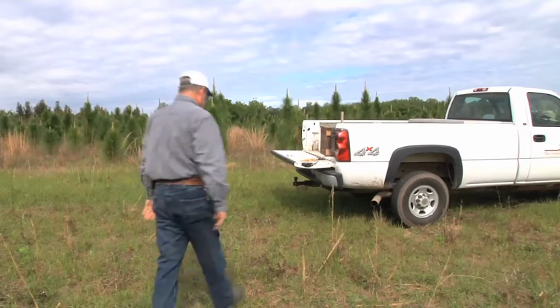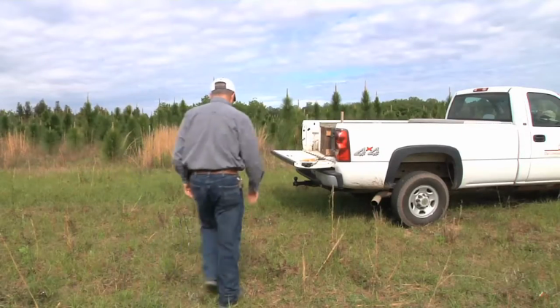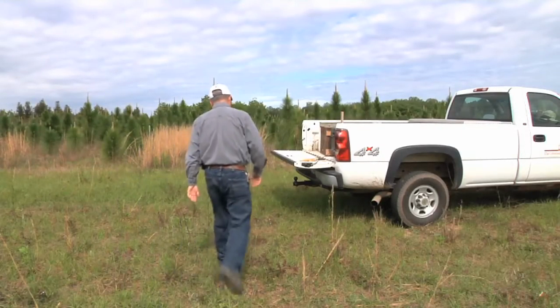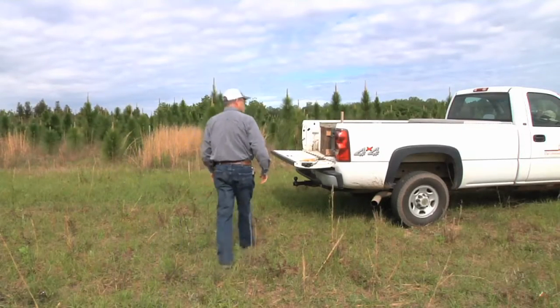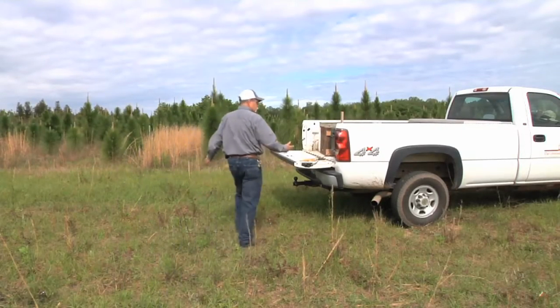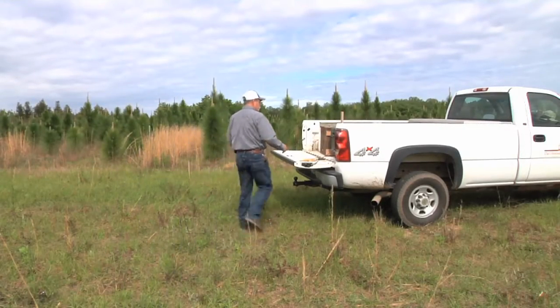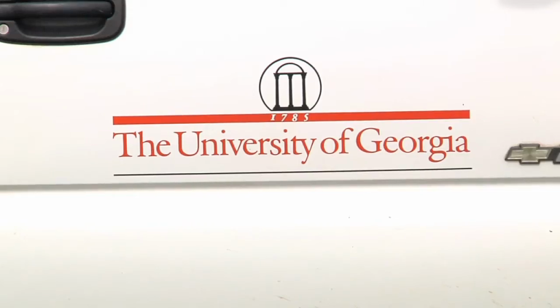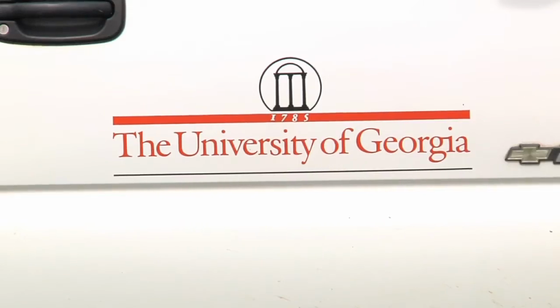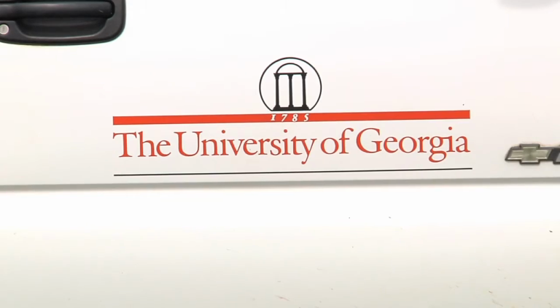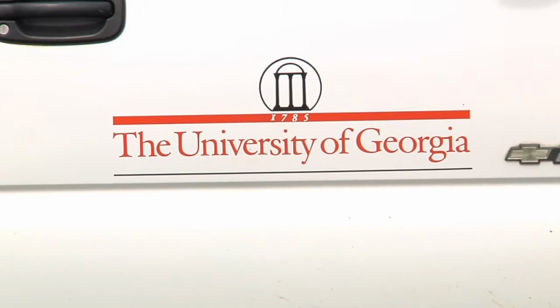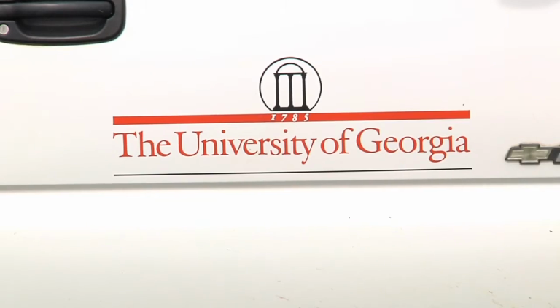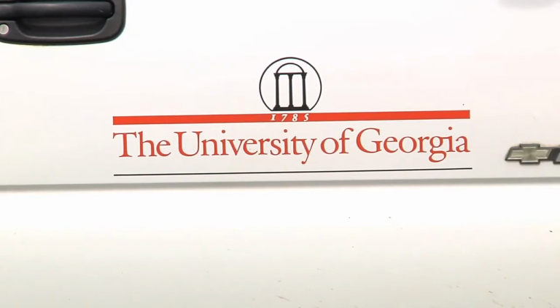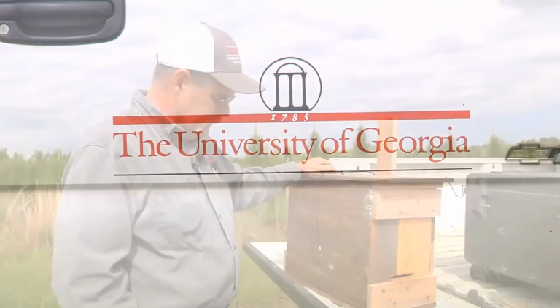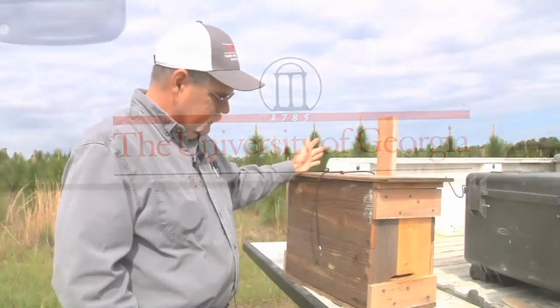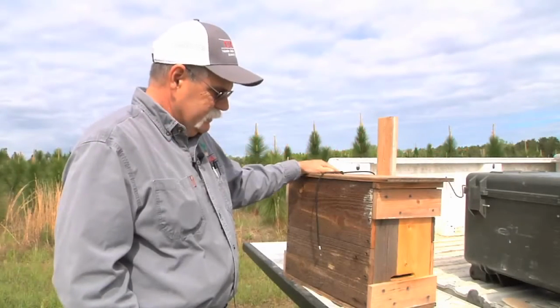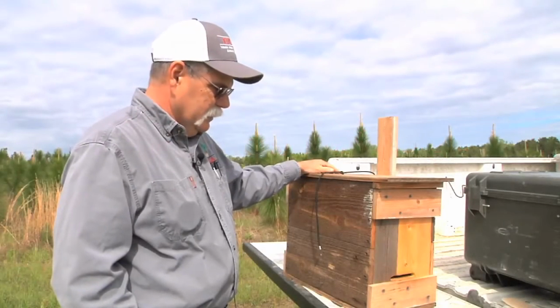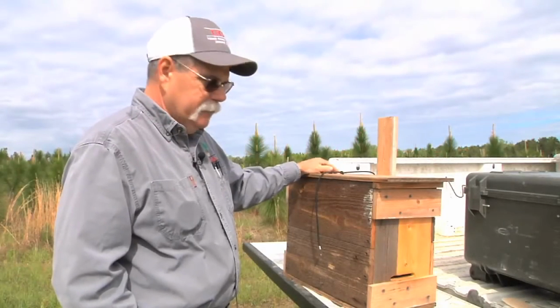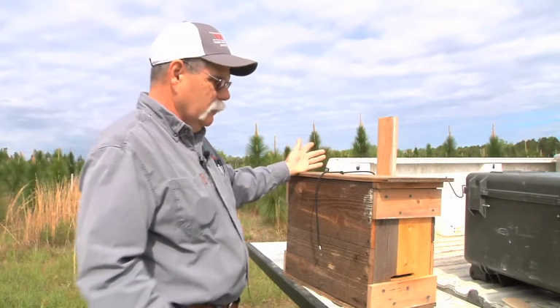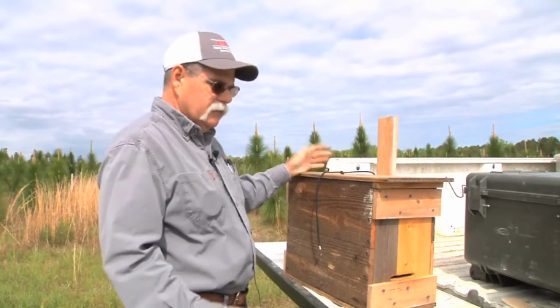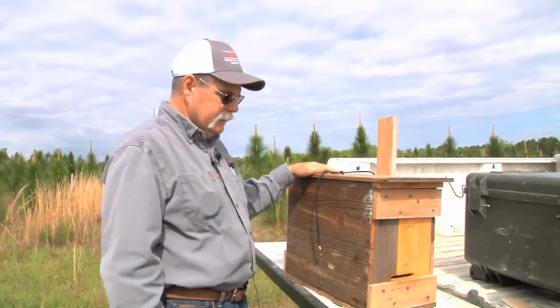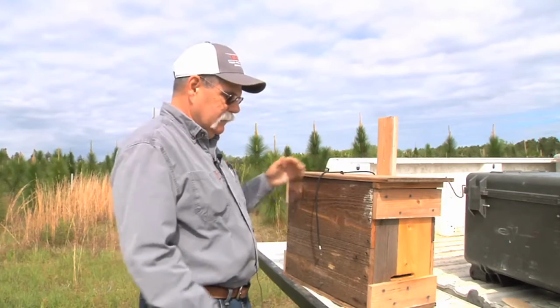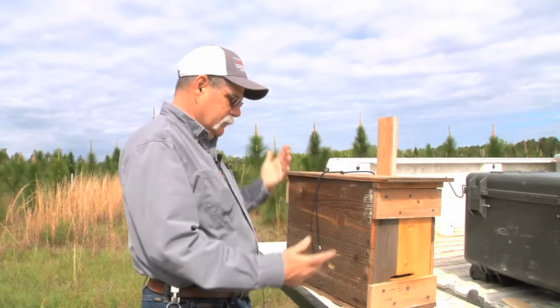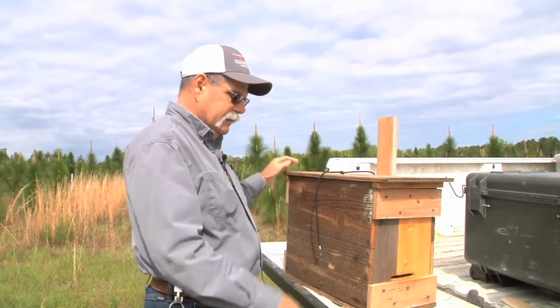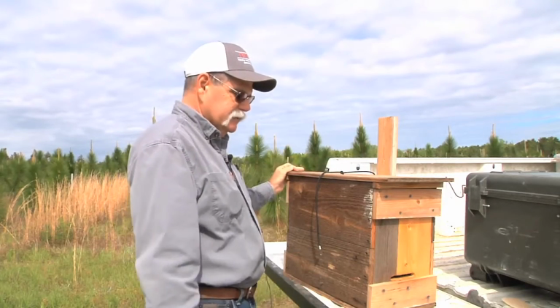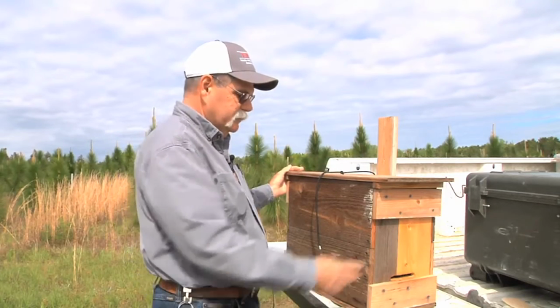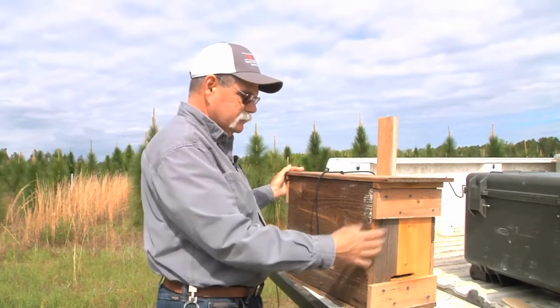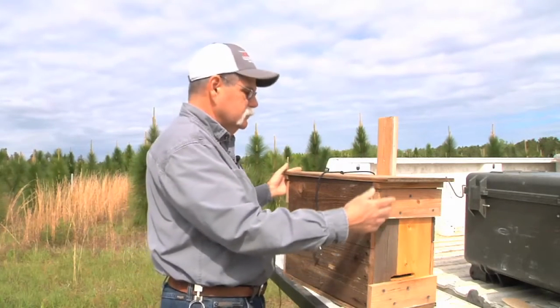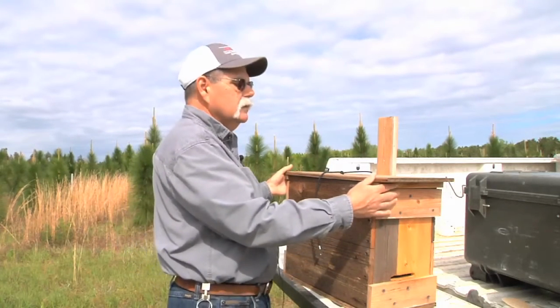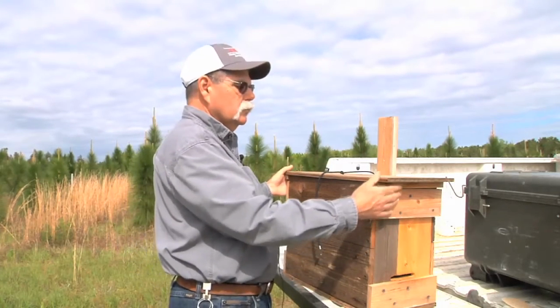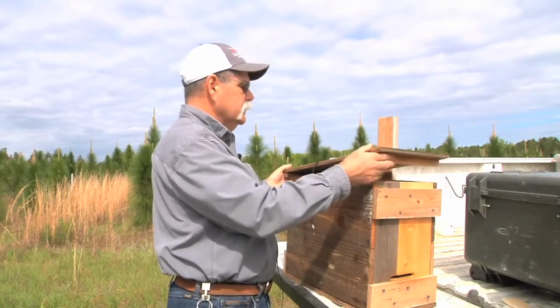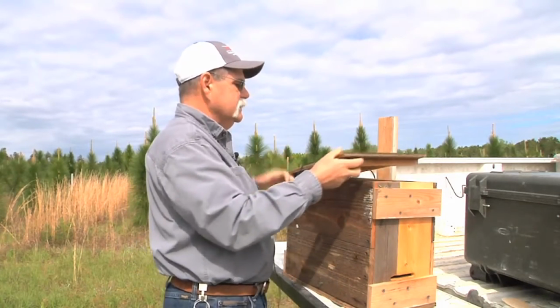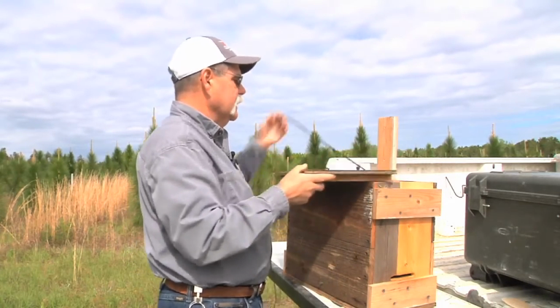So, this is my swarm trap. There are others with different designs. This is the one that I built, and it works for me. Made it out of just rough barn wood. They seem to like it.